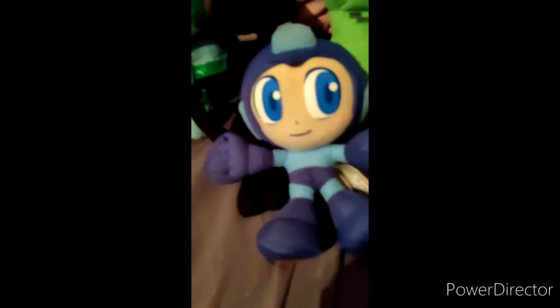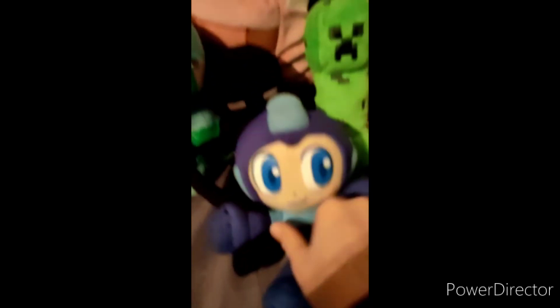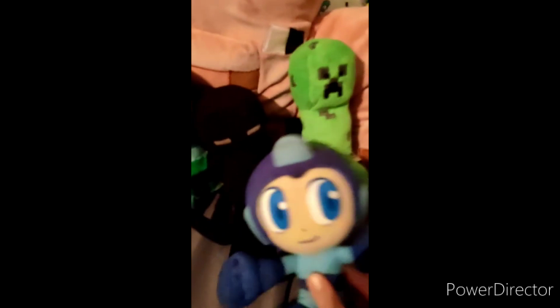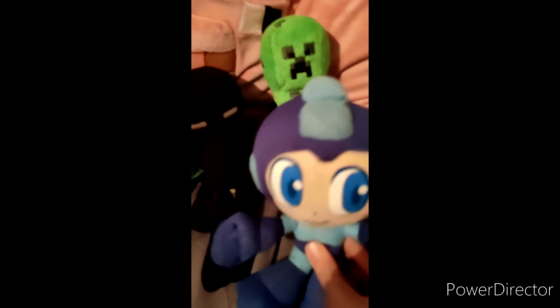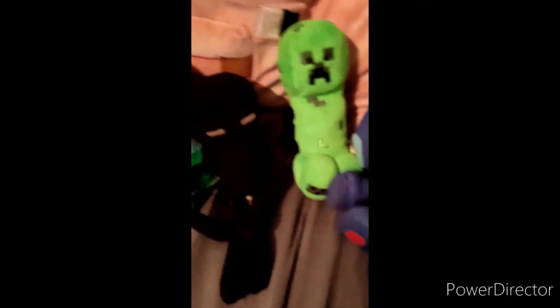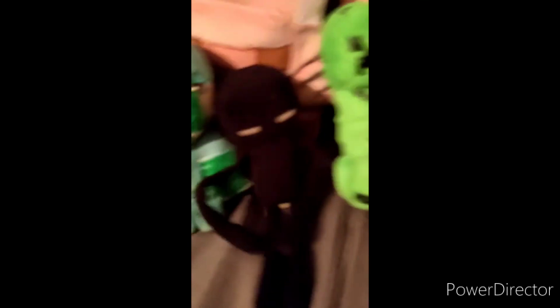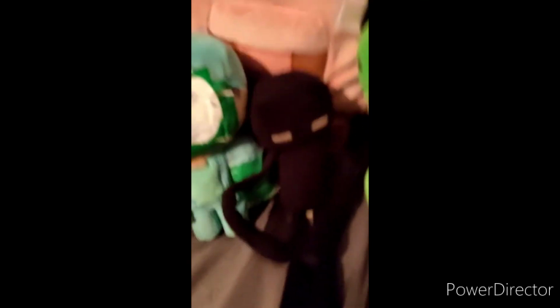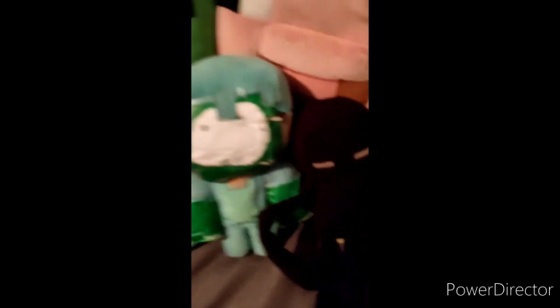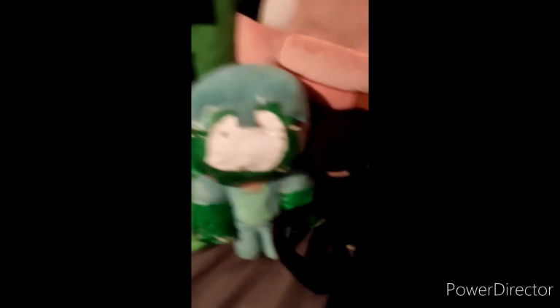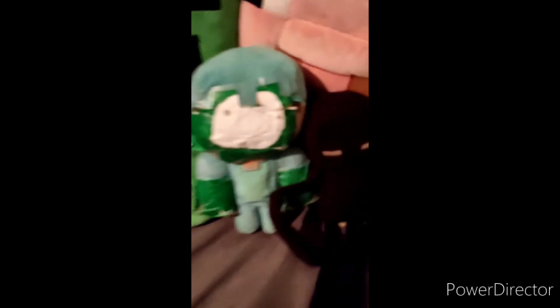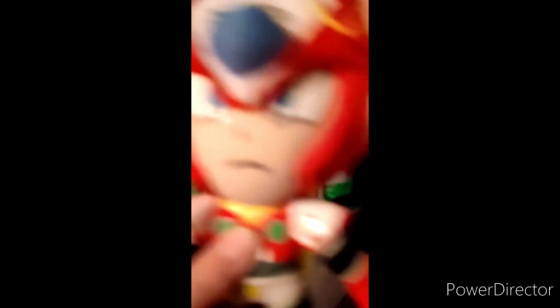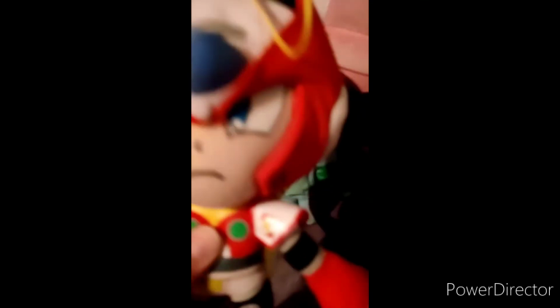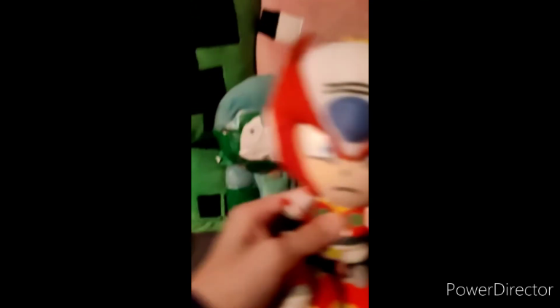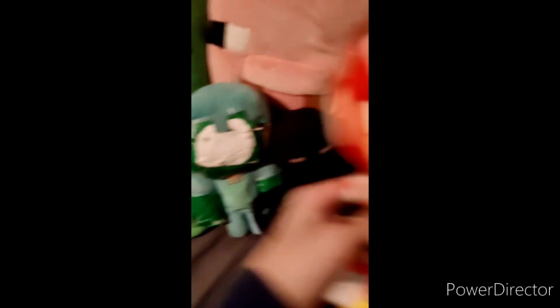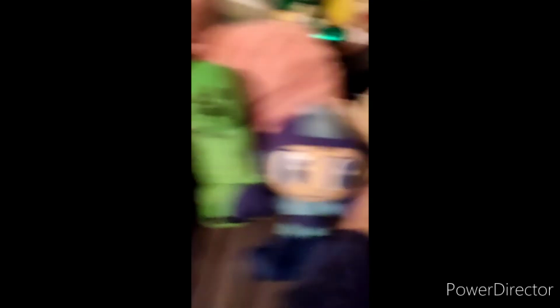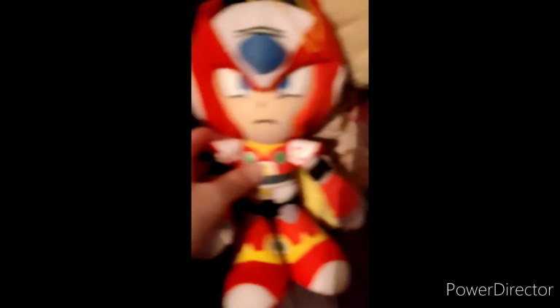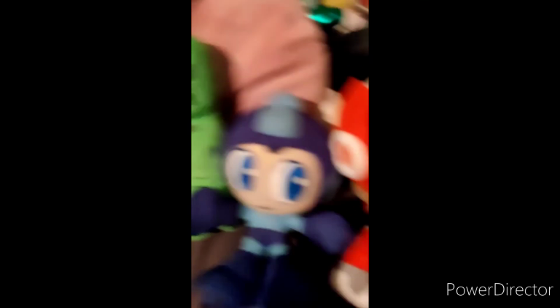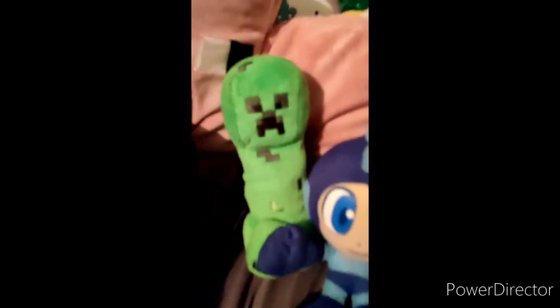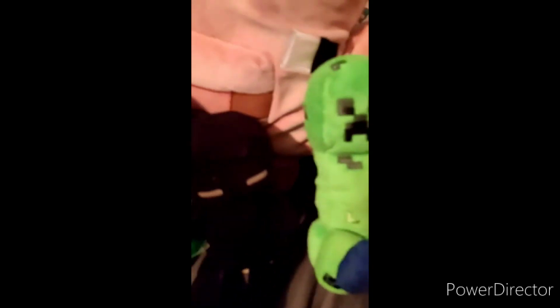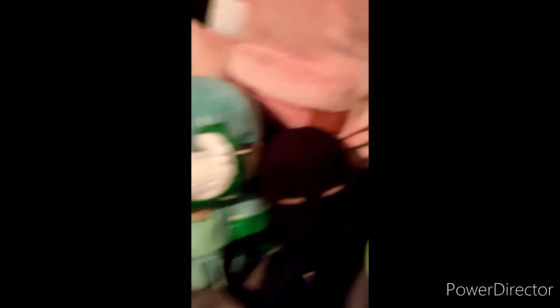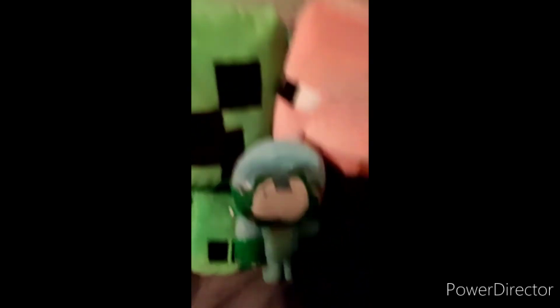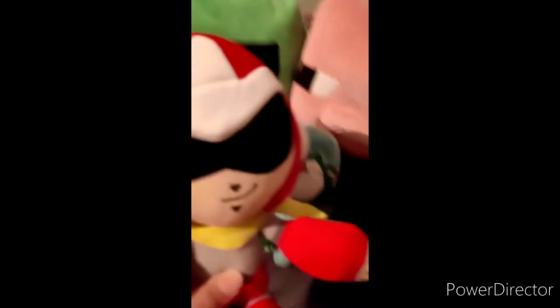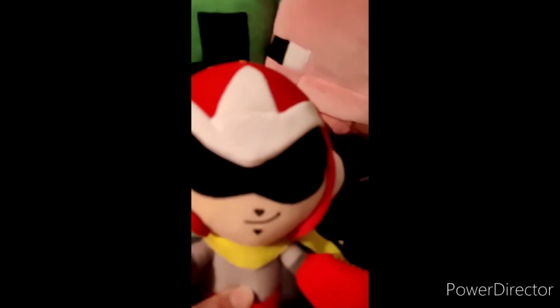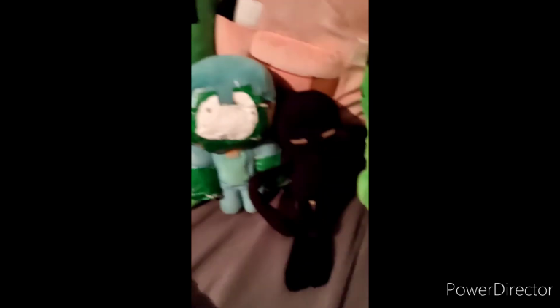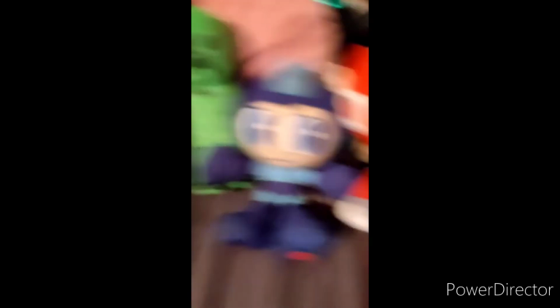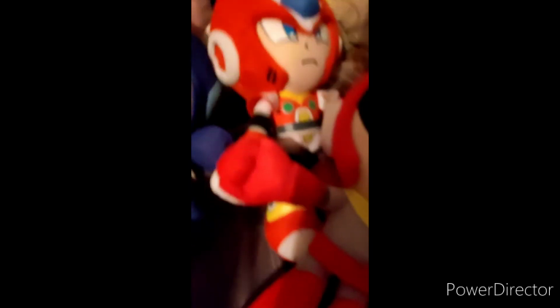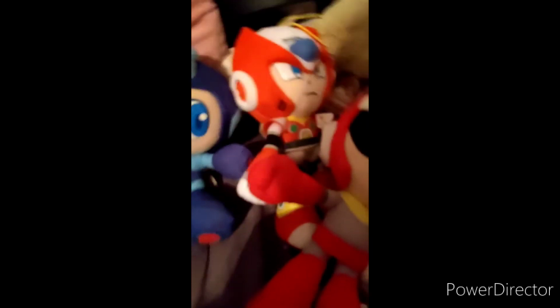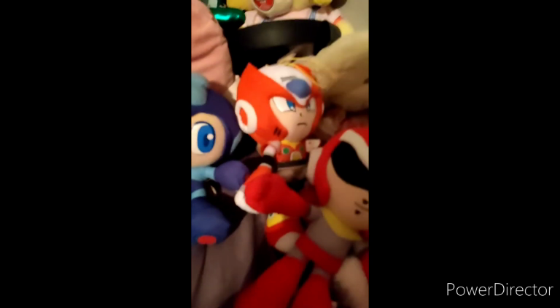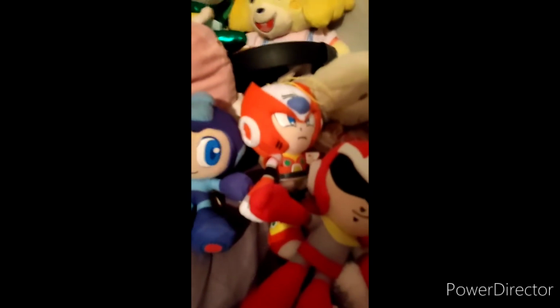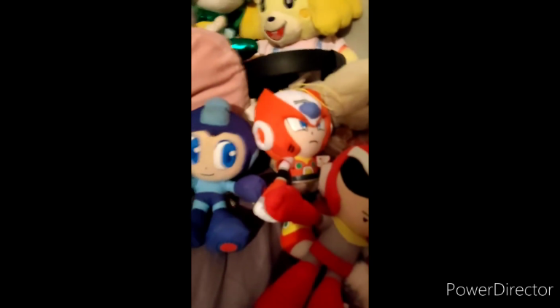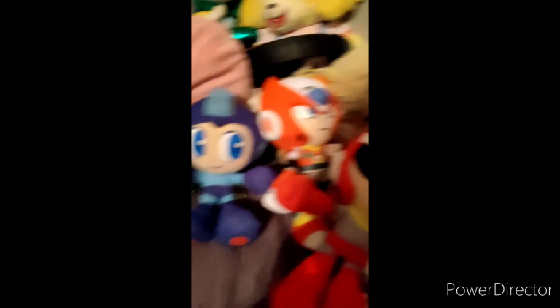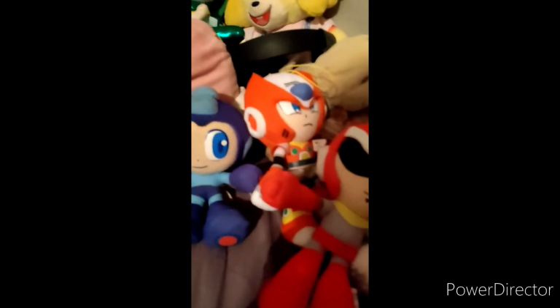Here we got Mega Man, Zero, and Proto Man. Make Man.